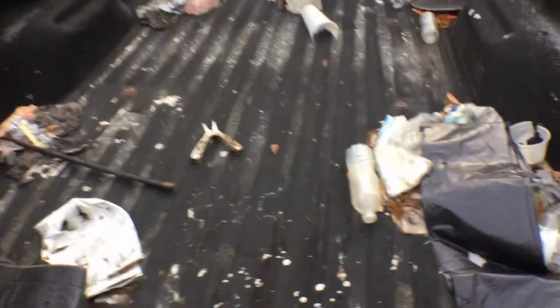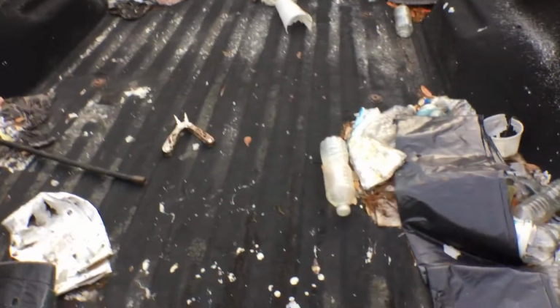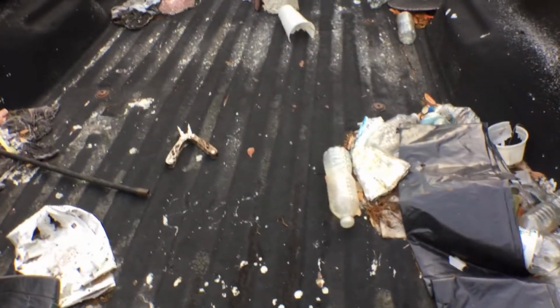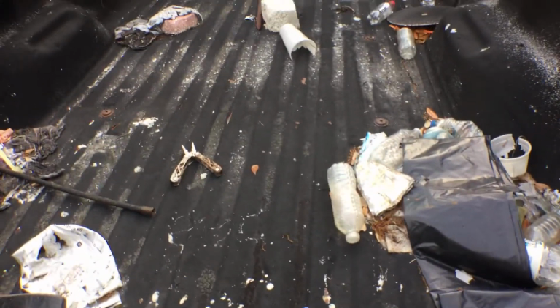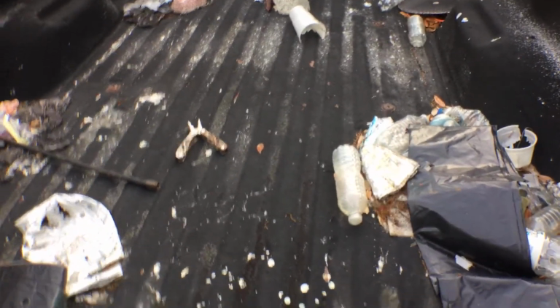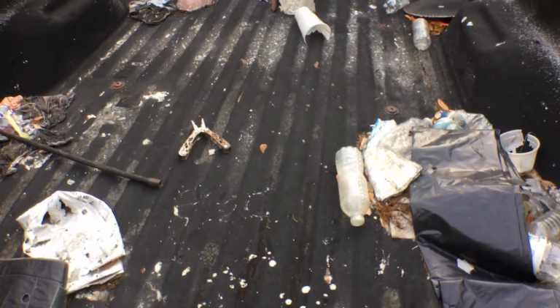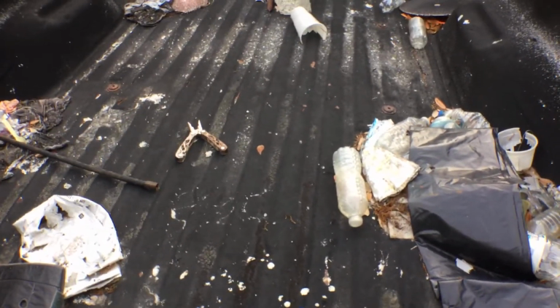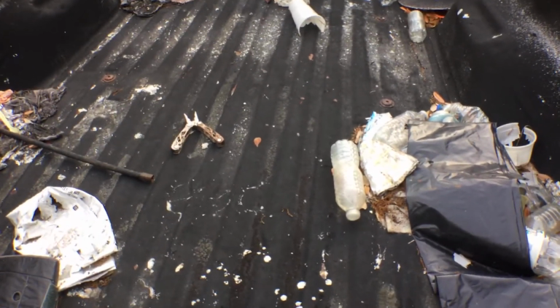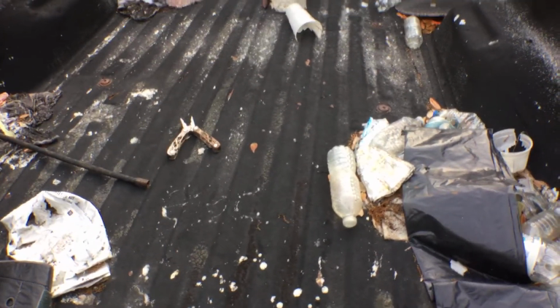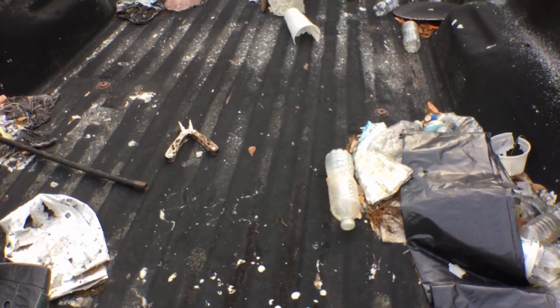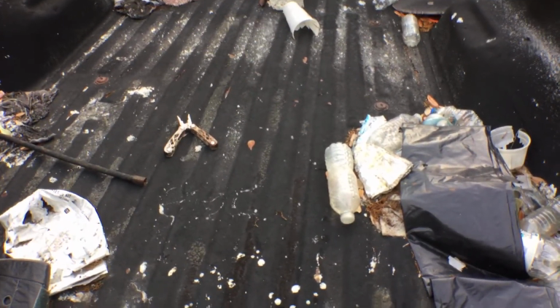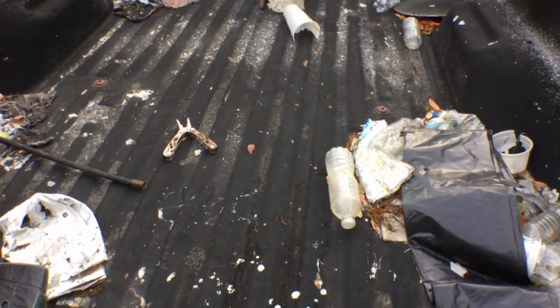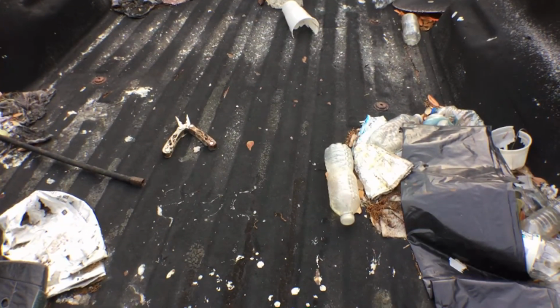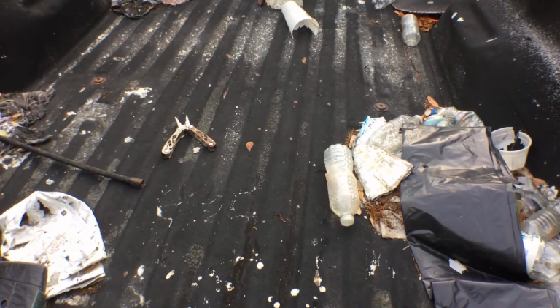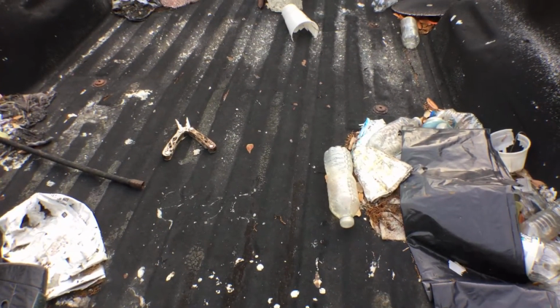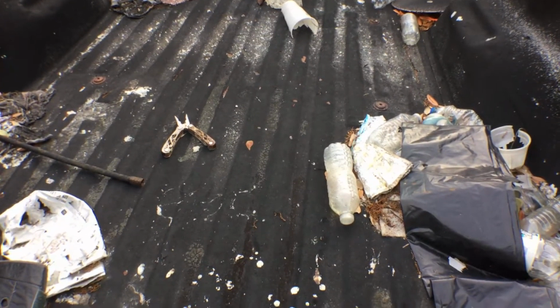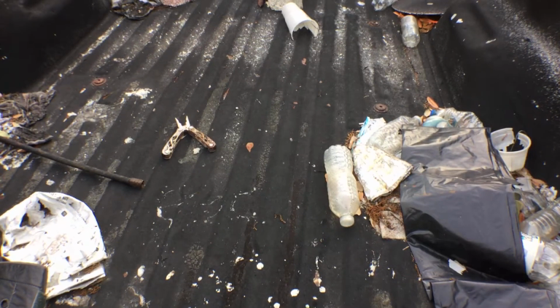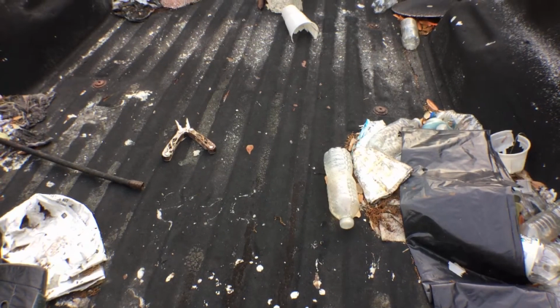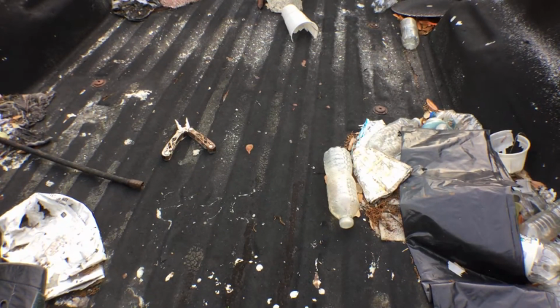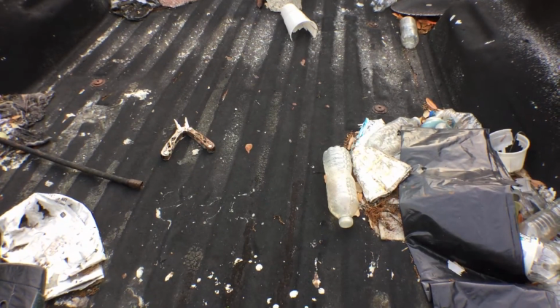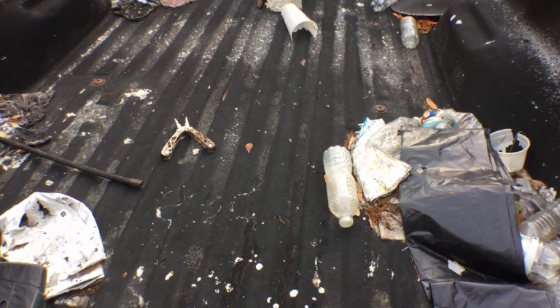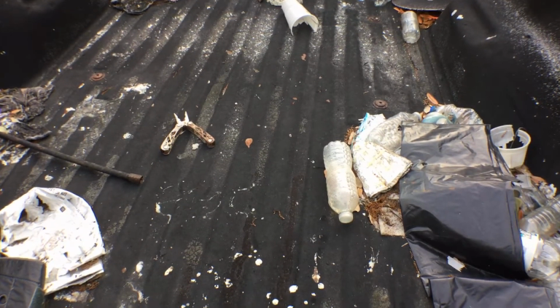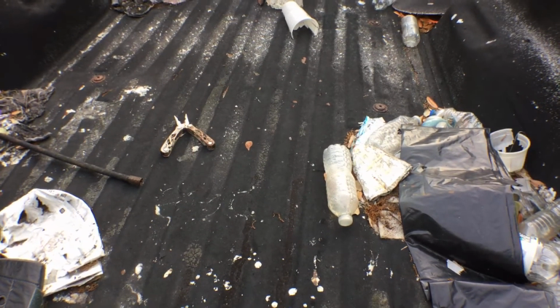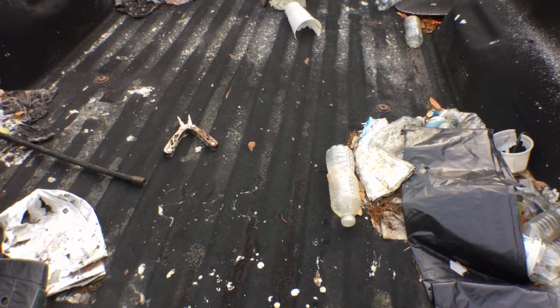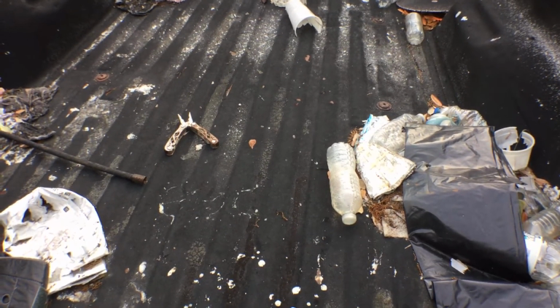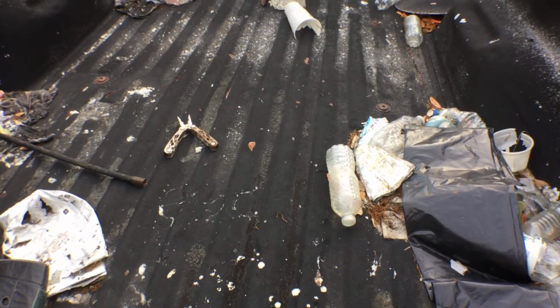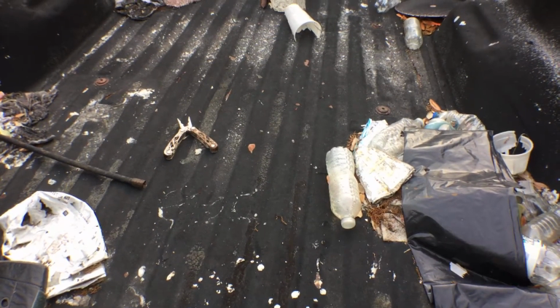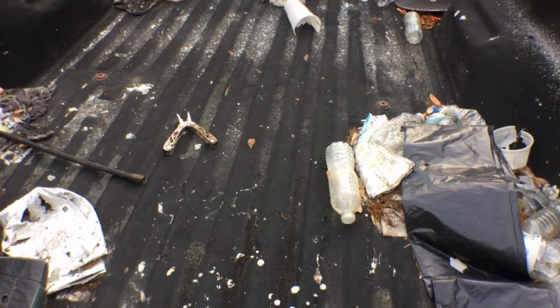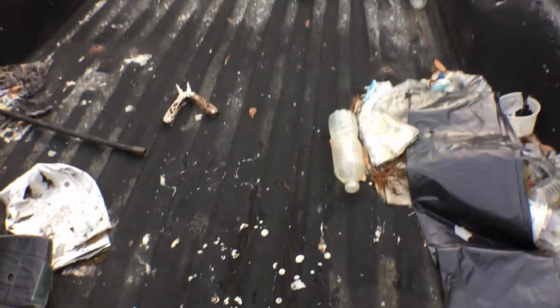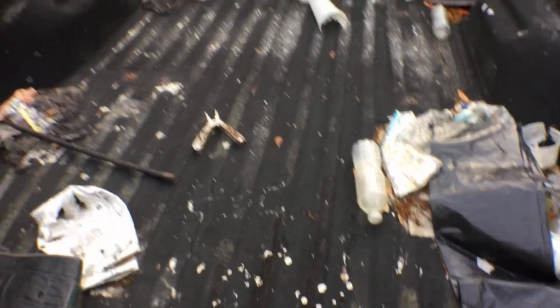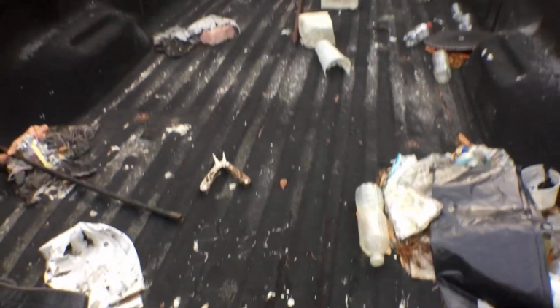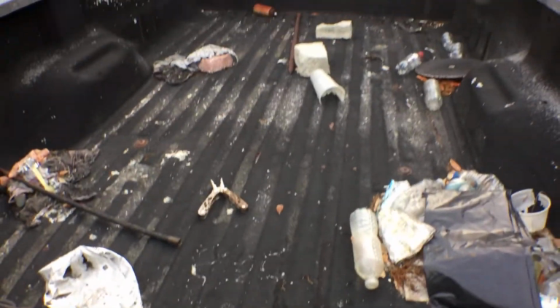You can see that the floor is a little bit warped, but it's still good for work. It shows wear and tear.